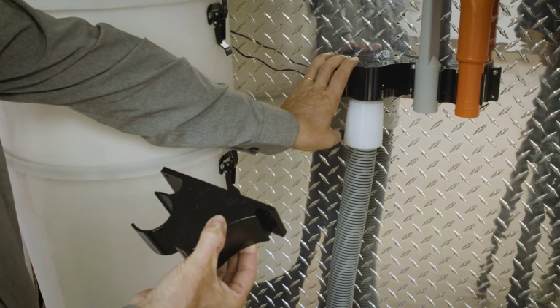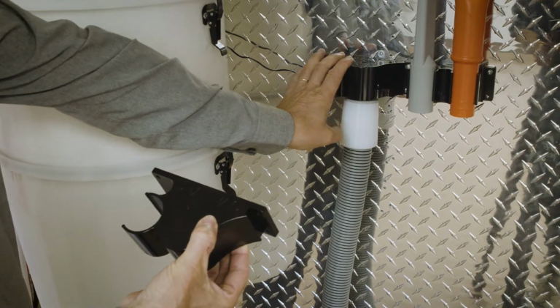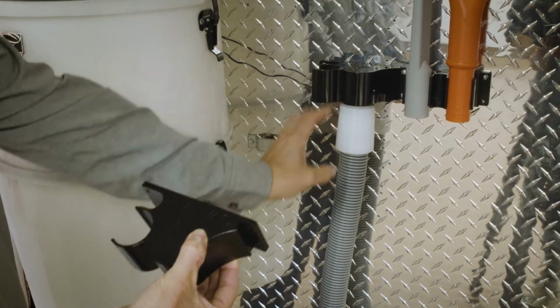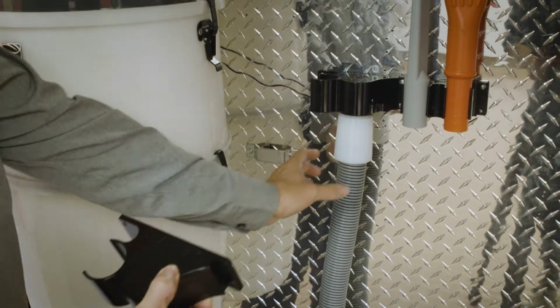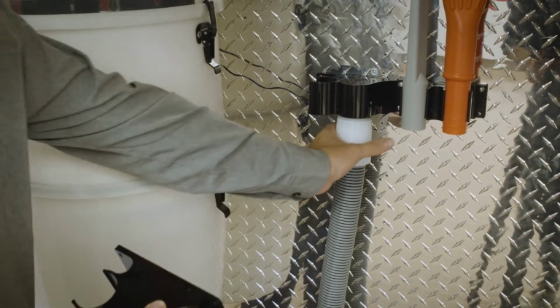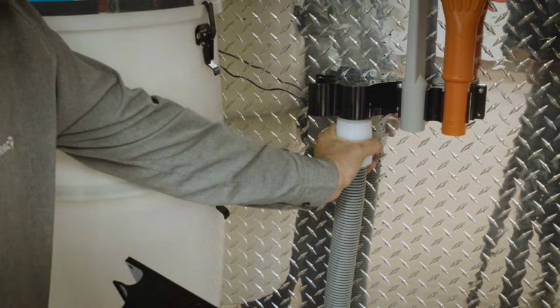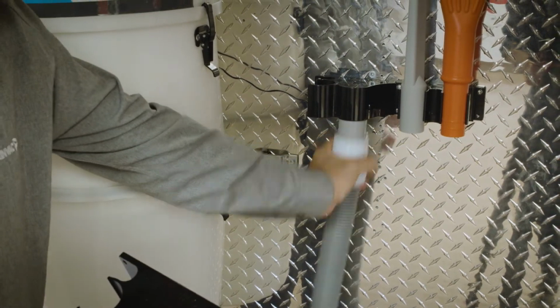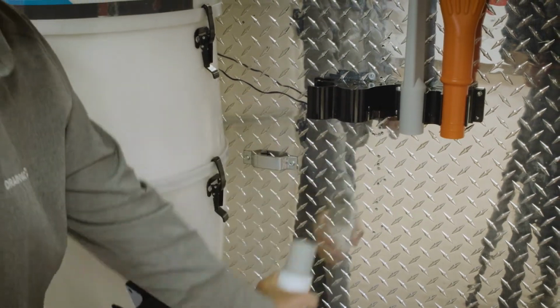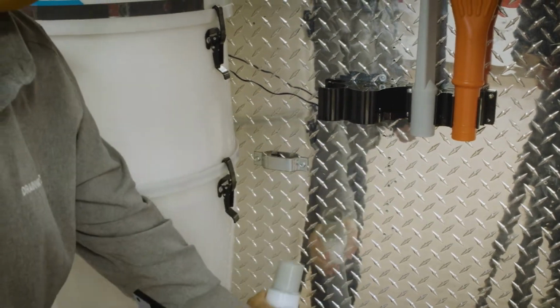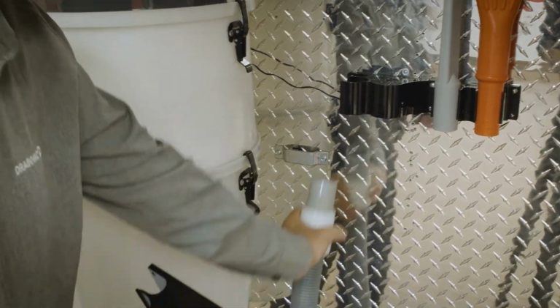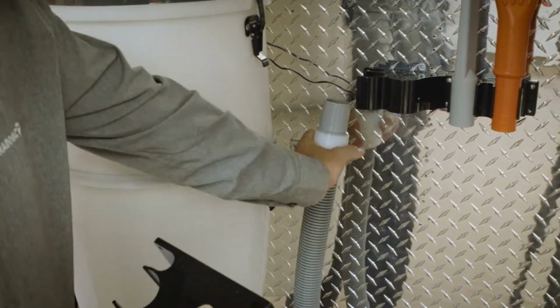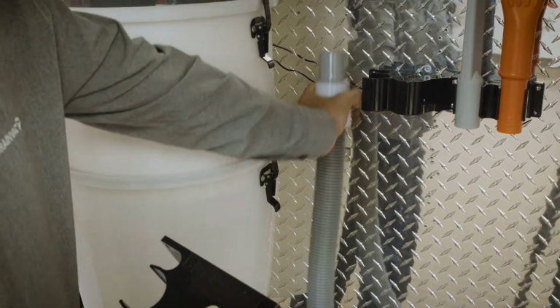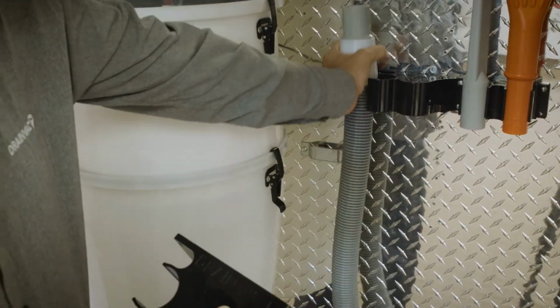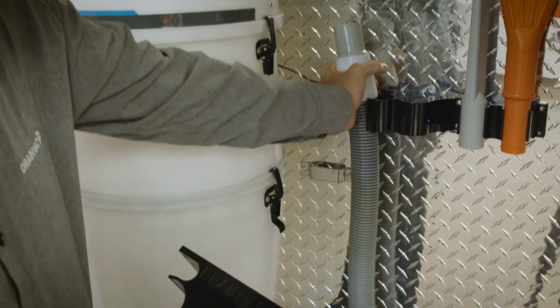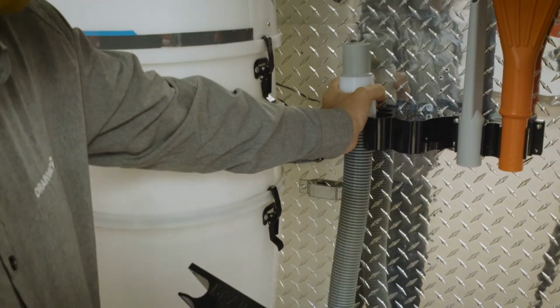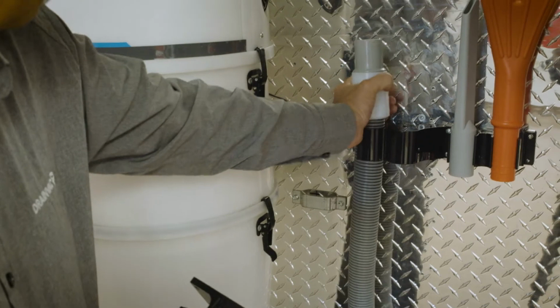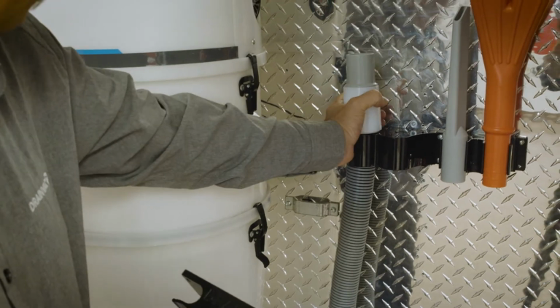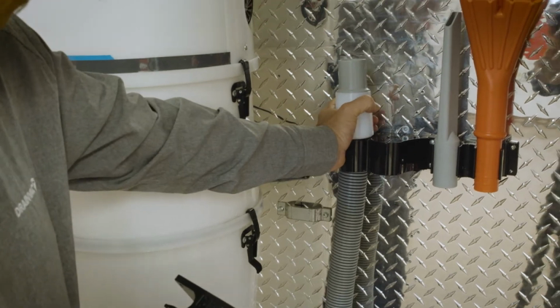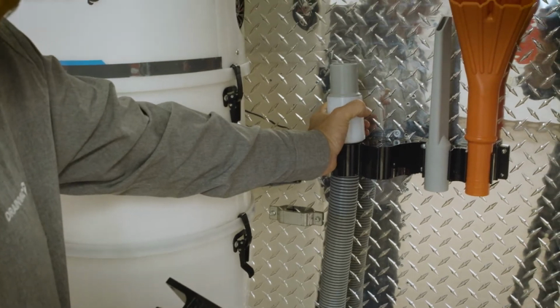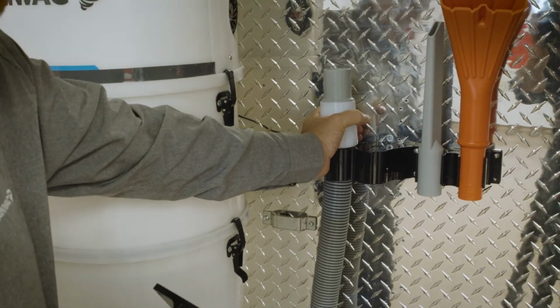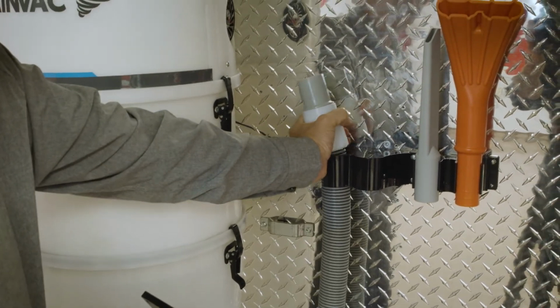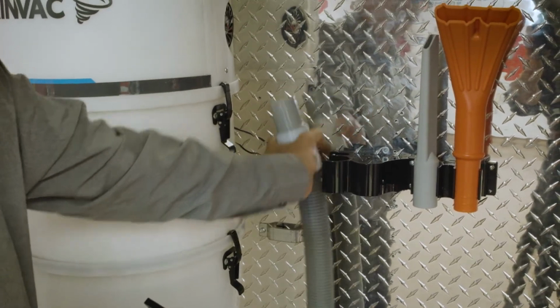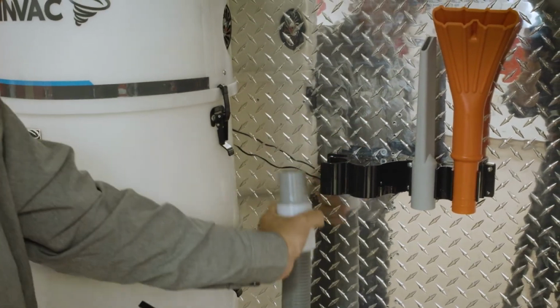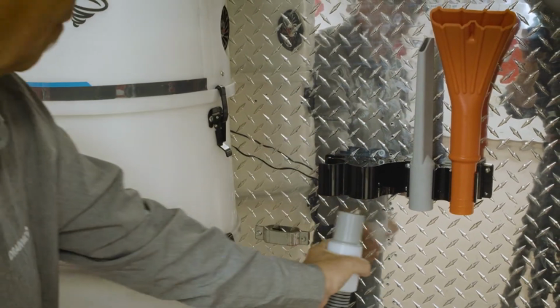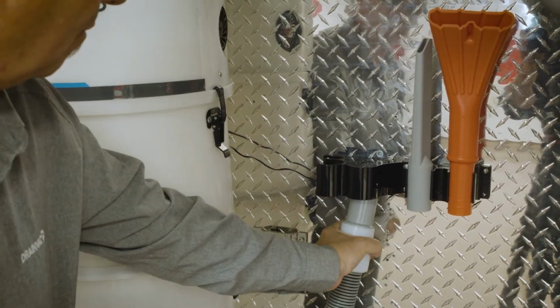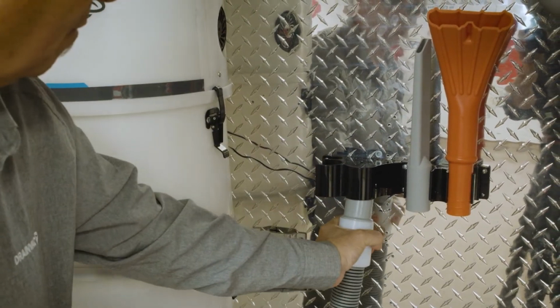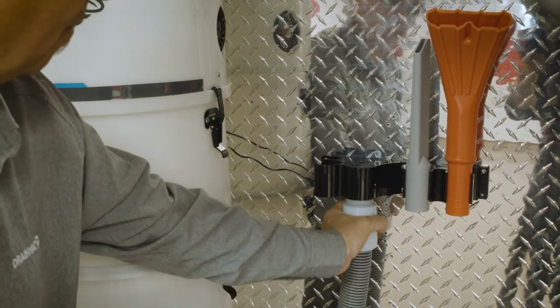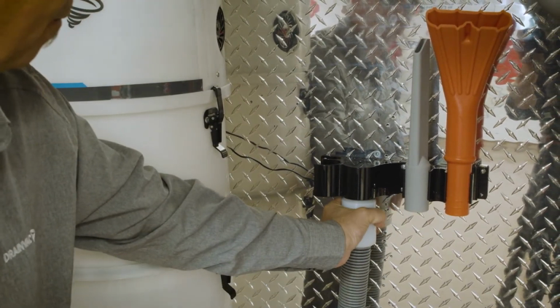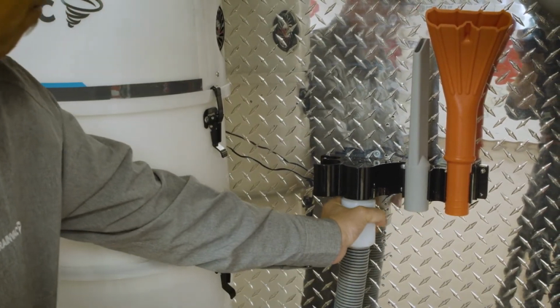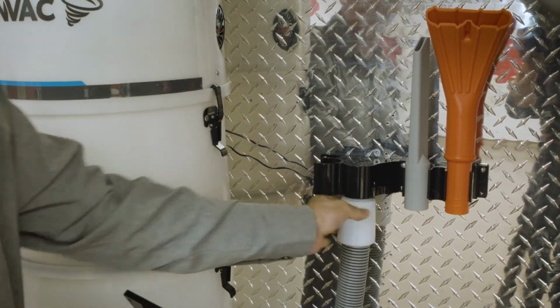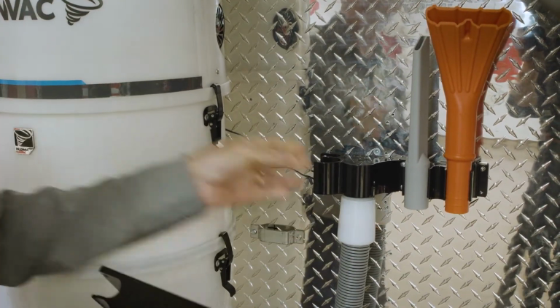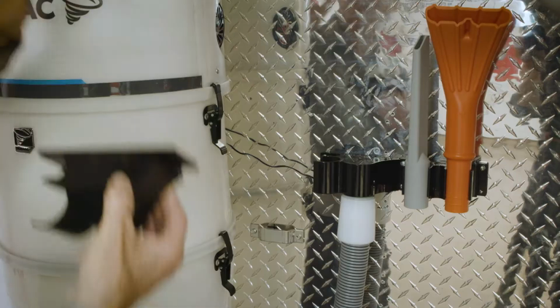If you have vacuum liquids, the left part of the support is designed to hold the hose in place. You can then leave the hose to dry by leaving the unit running to allow the air to circulate inside the hose.